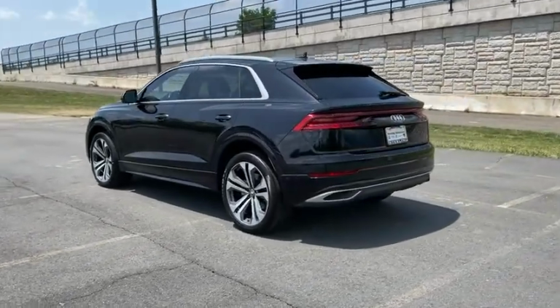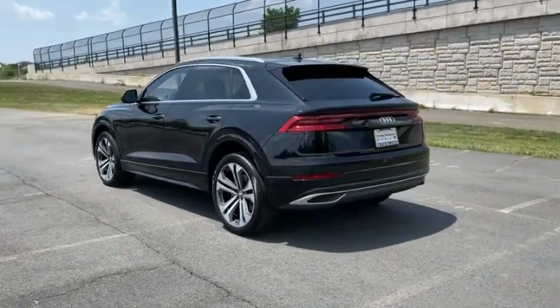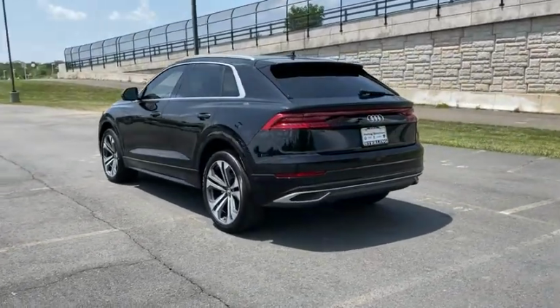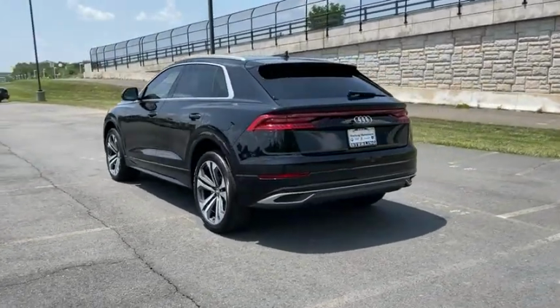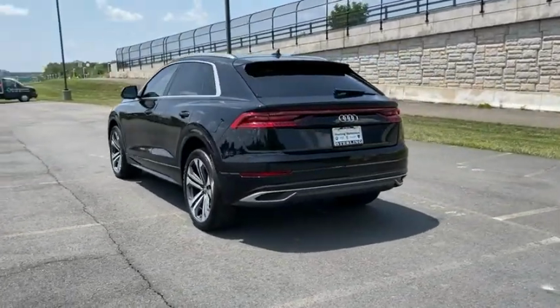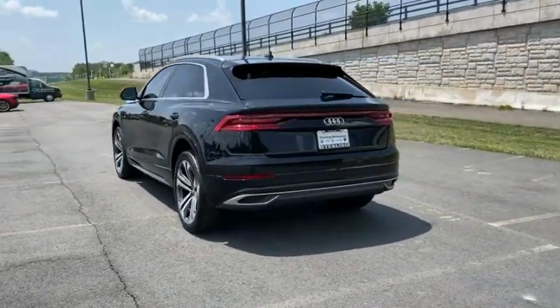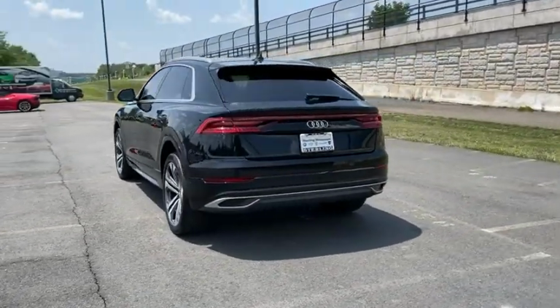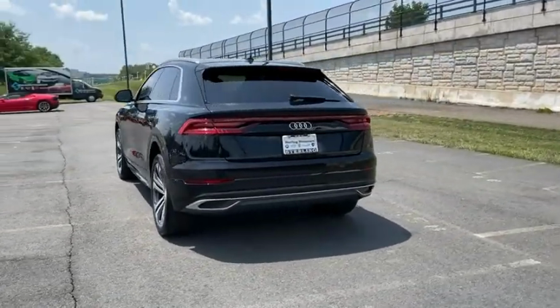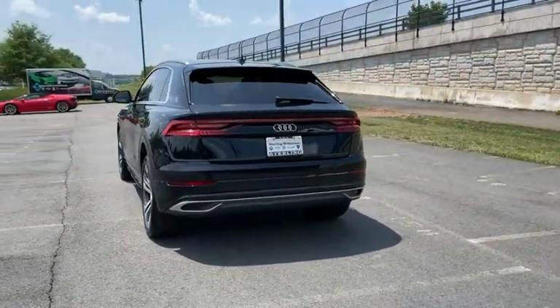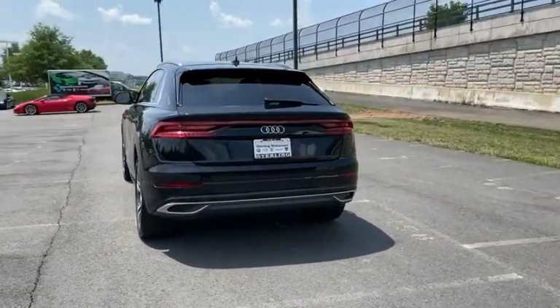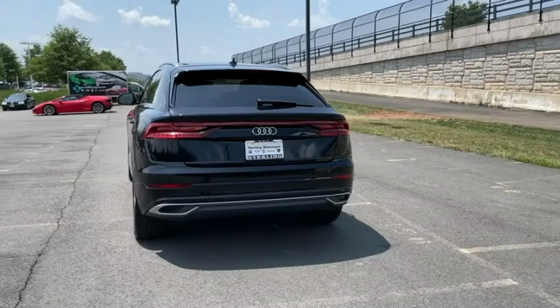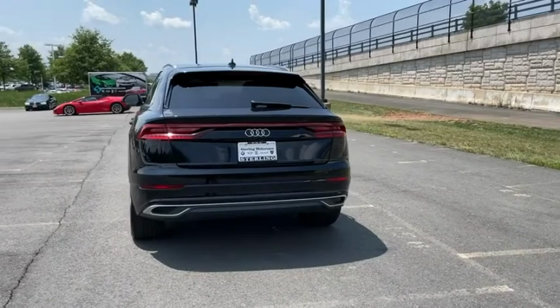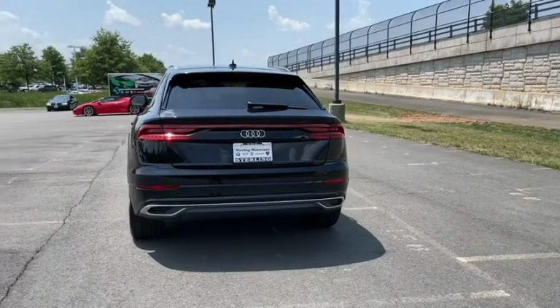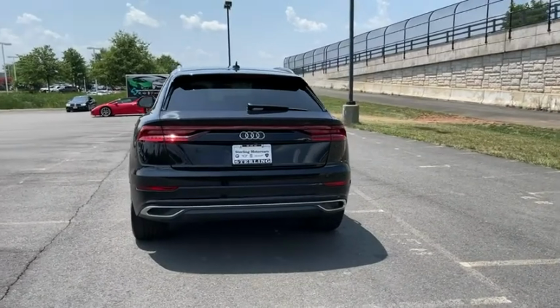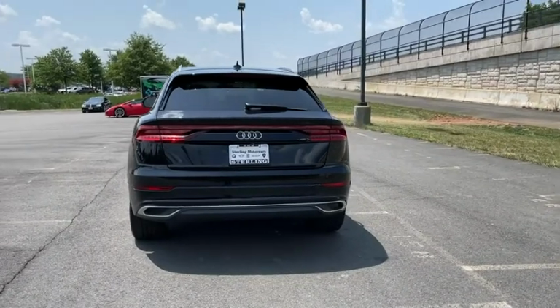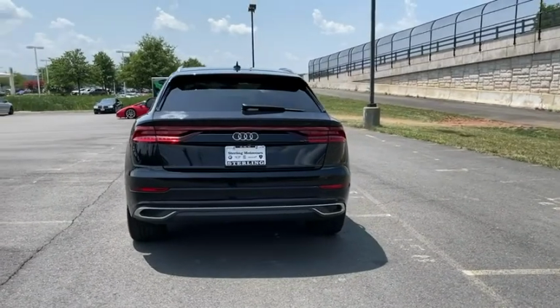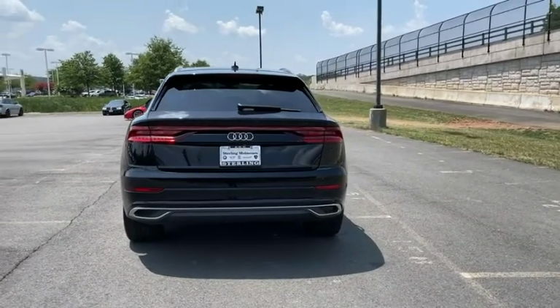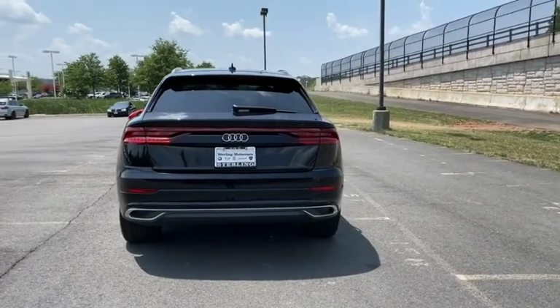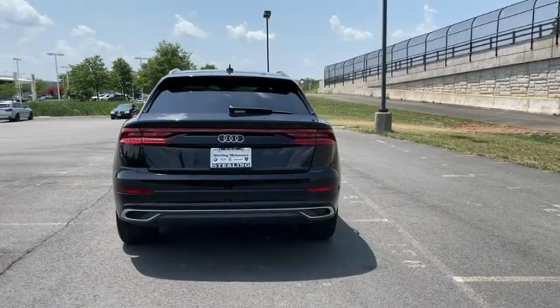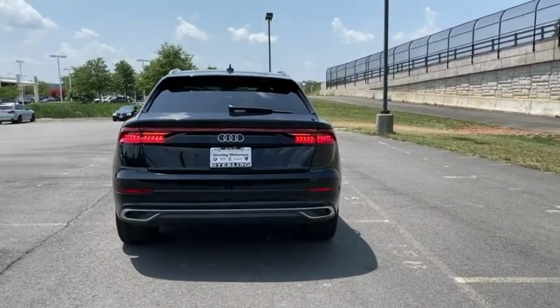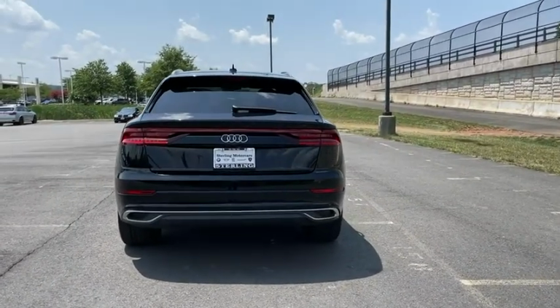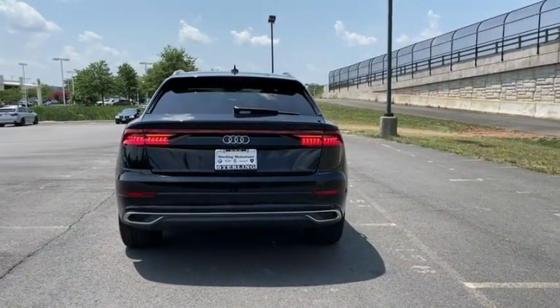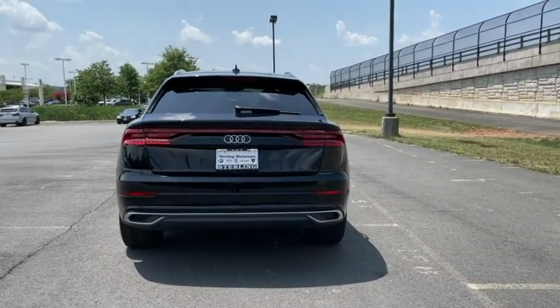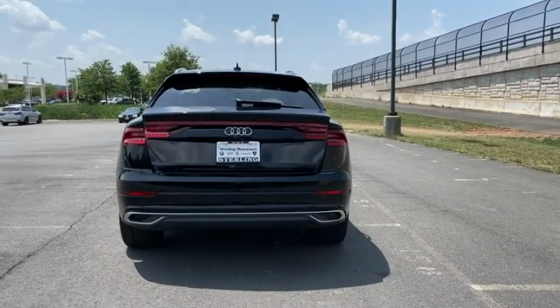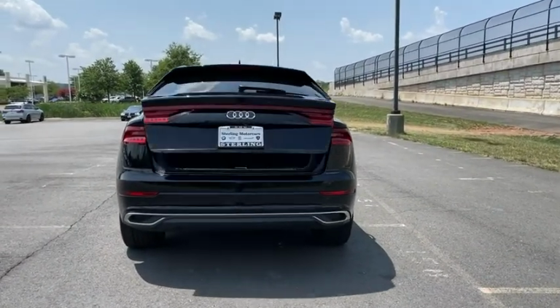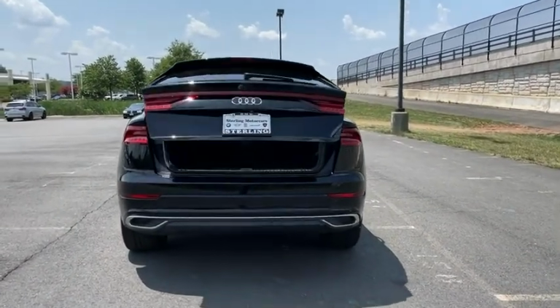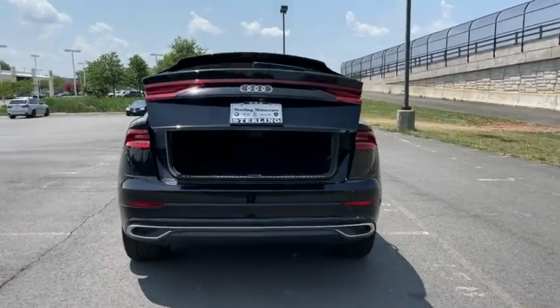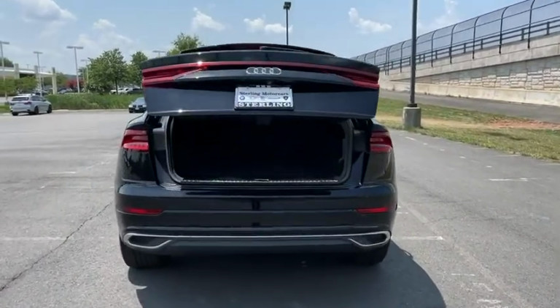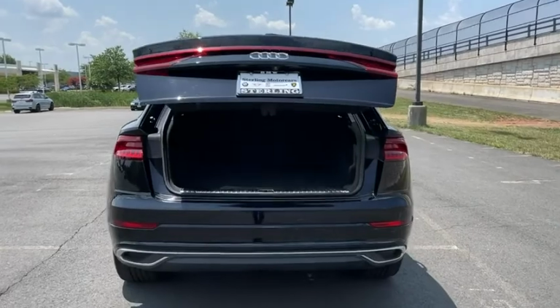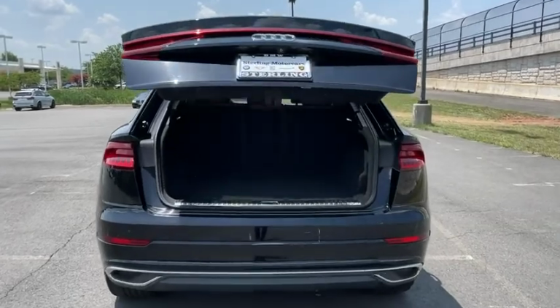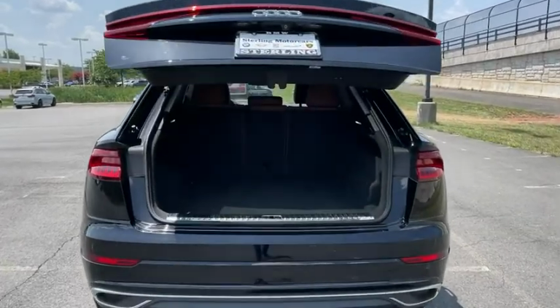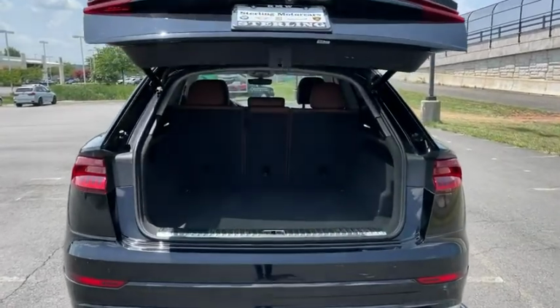This vehicle has less than 35,000 miles. Here are some of this vehicle's great options: traction control, navigation system, power lift gate.